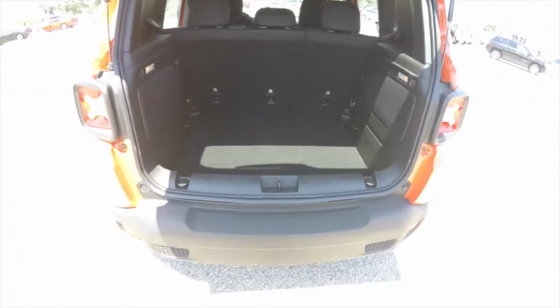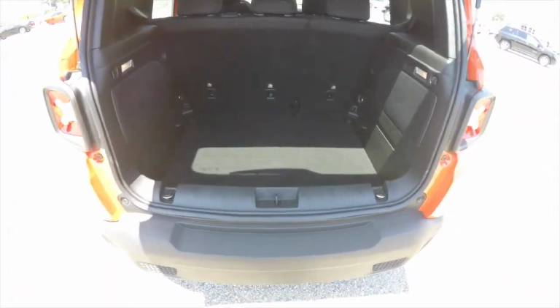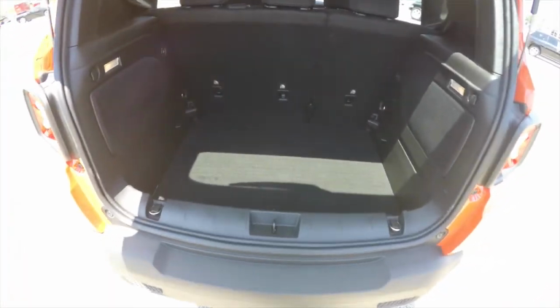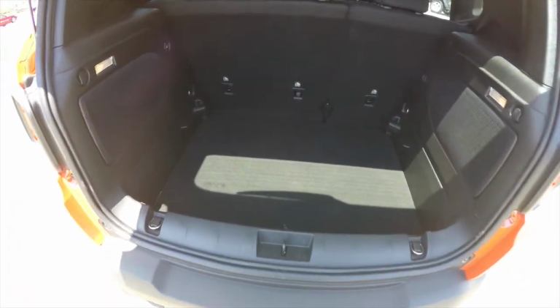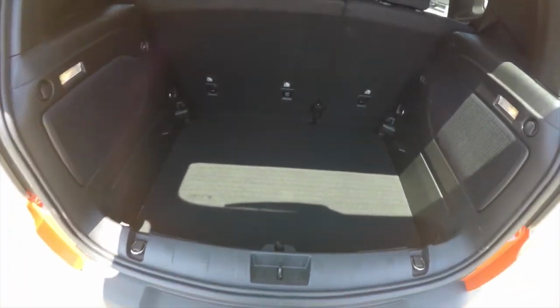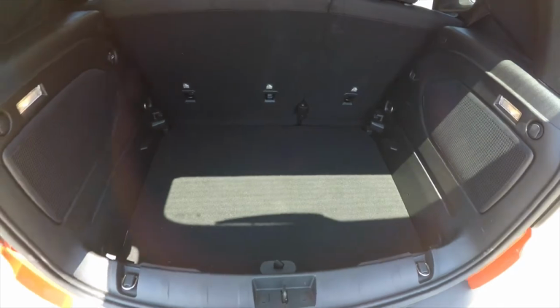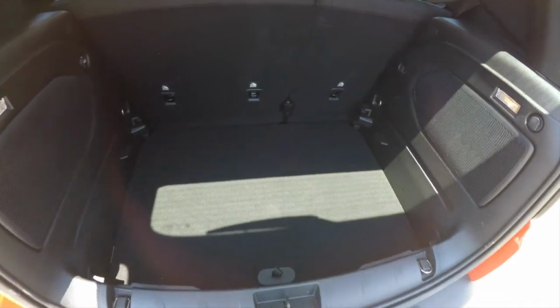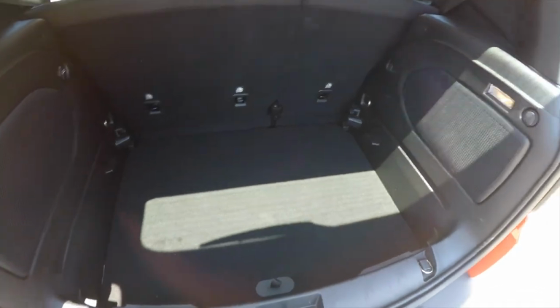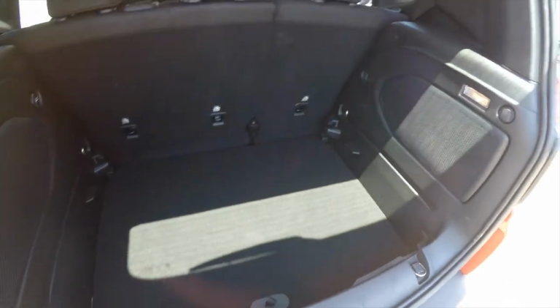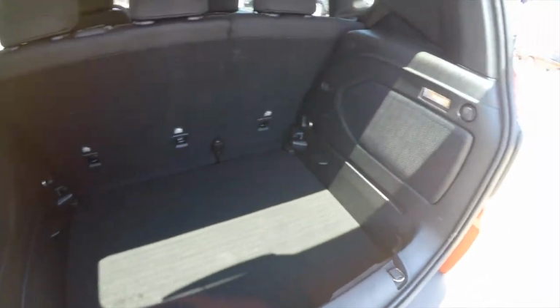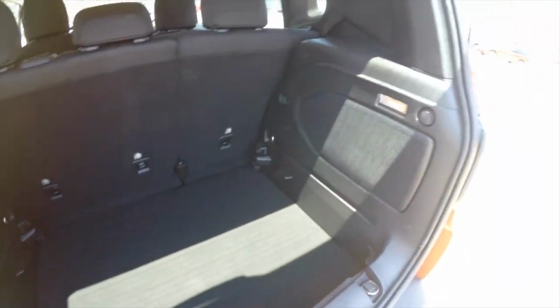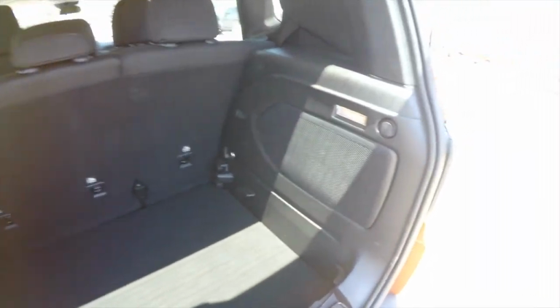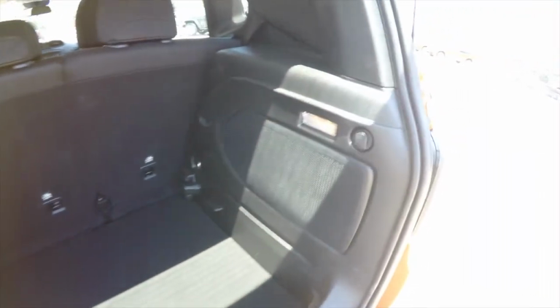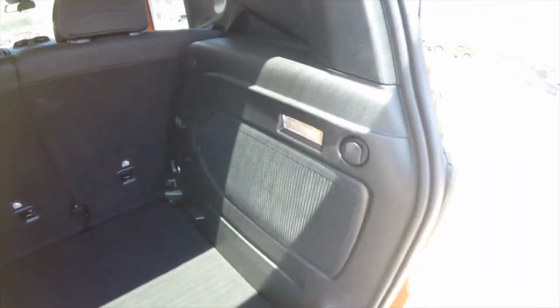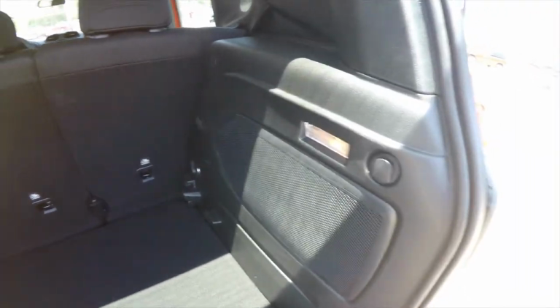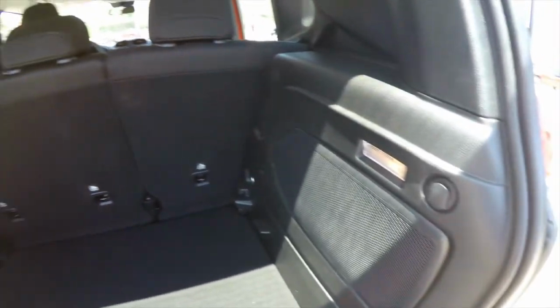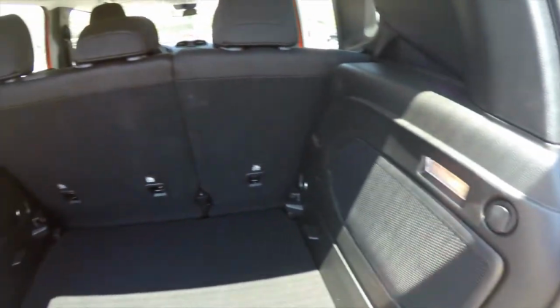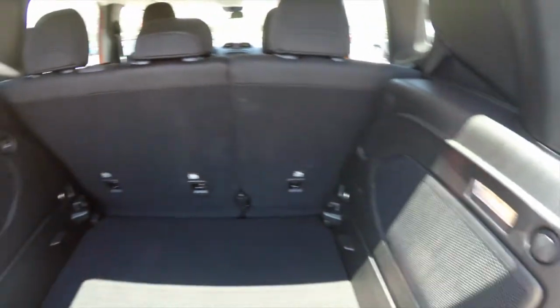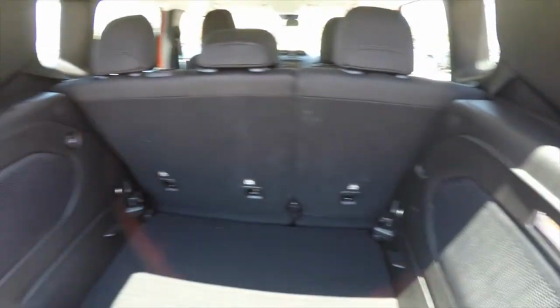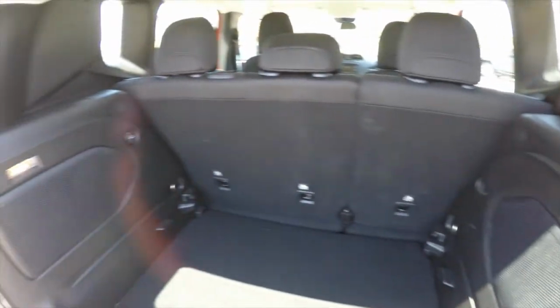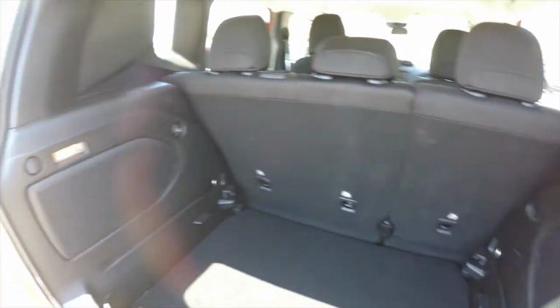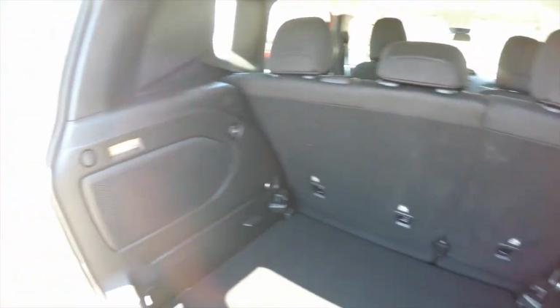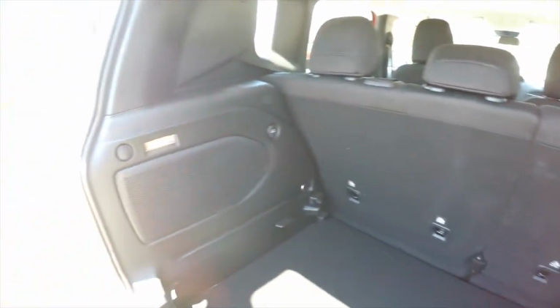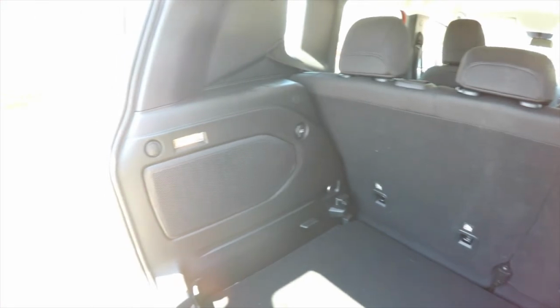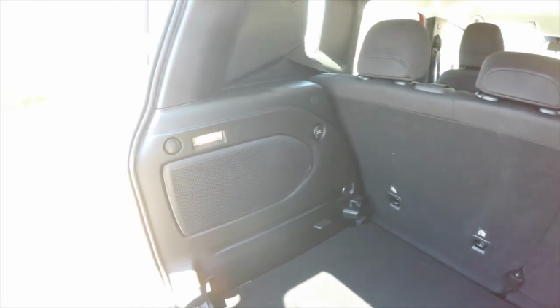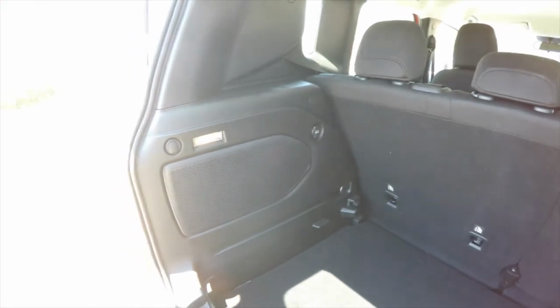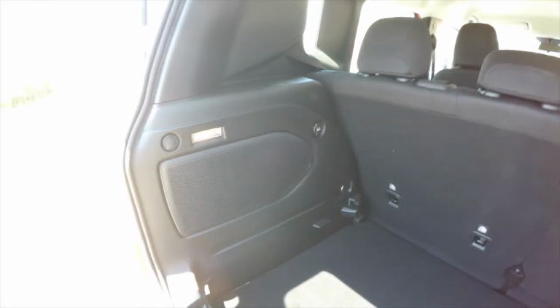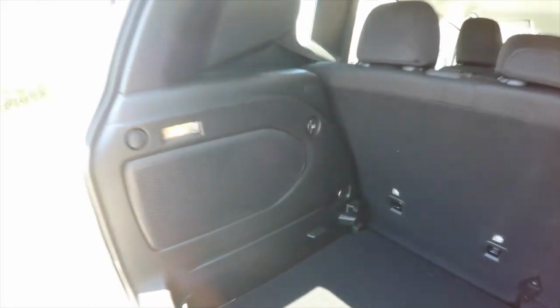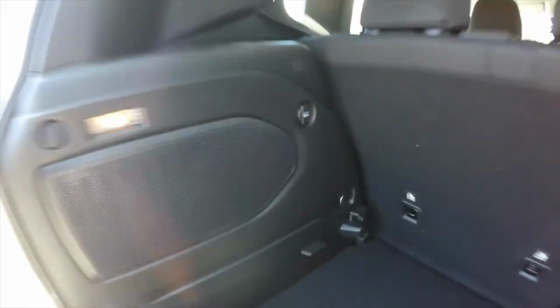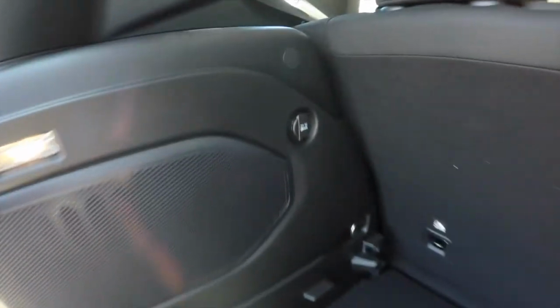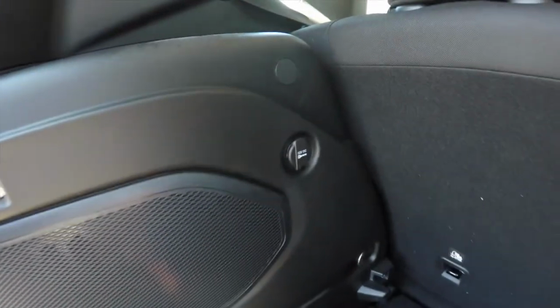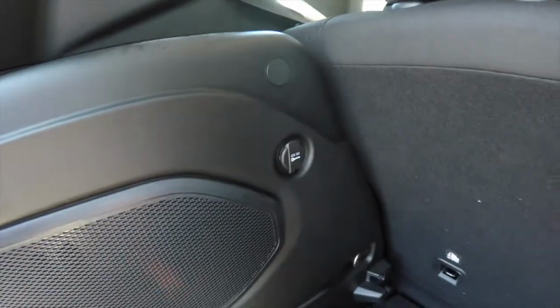The luggage area is very nice and spacious, with illumination on both sides and a 12-volt power point.